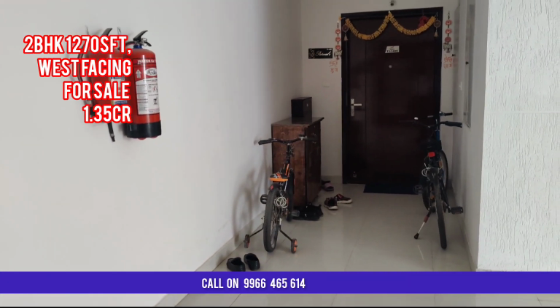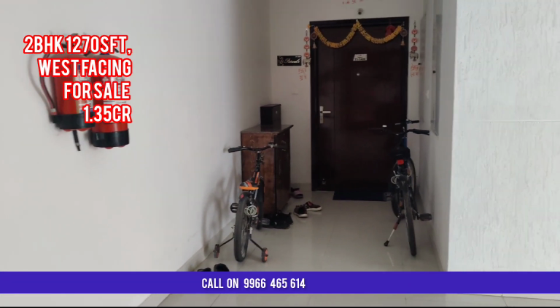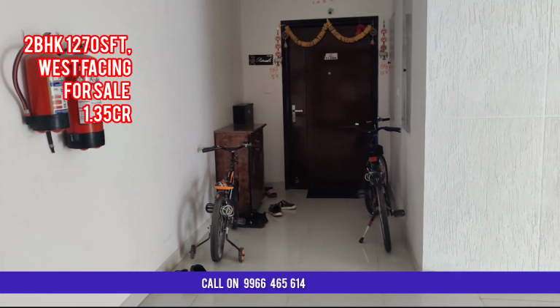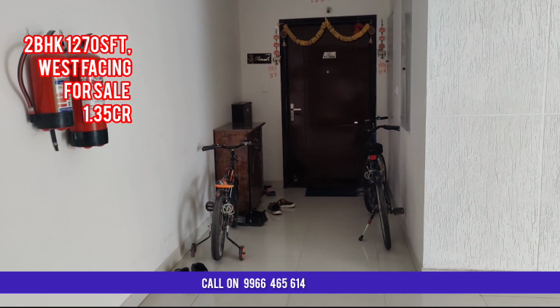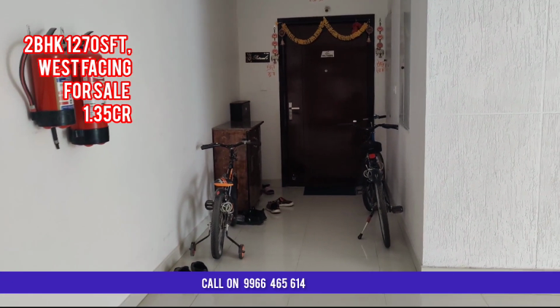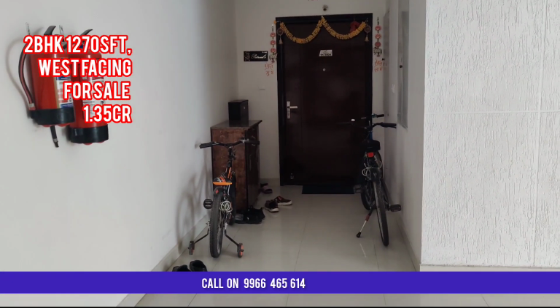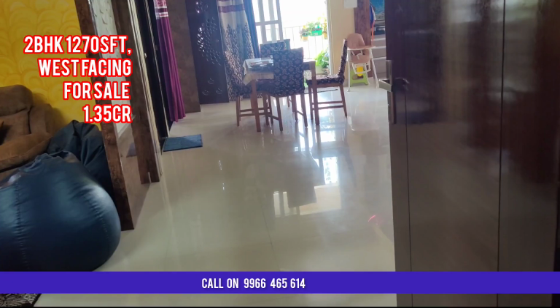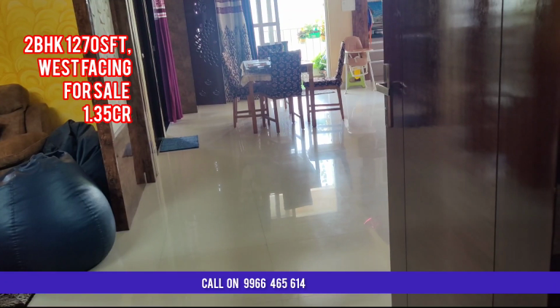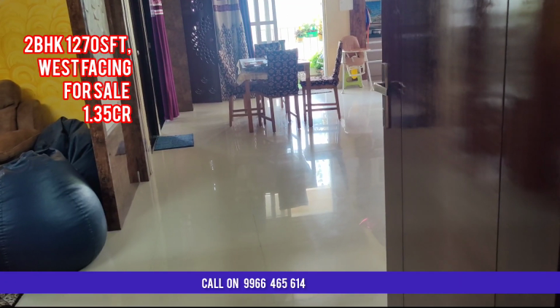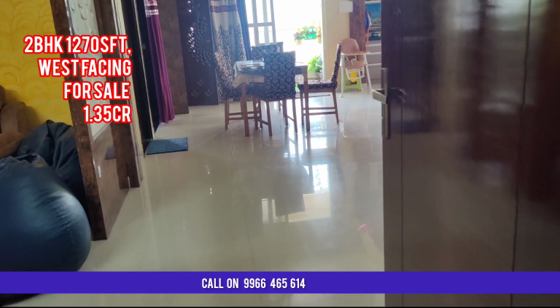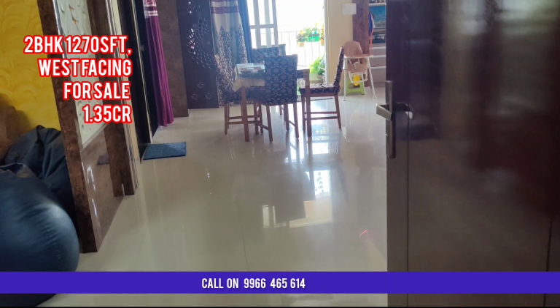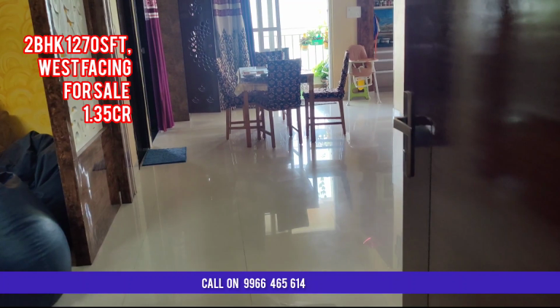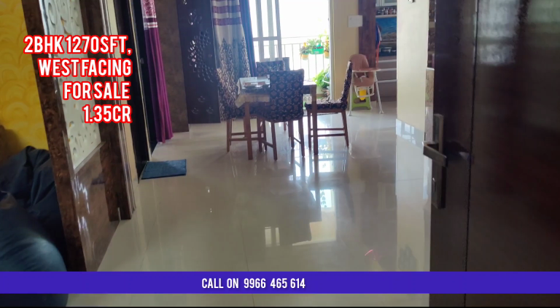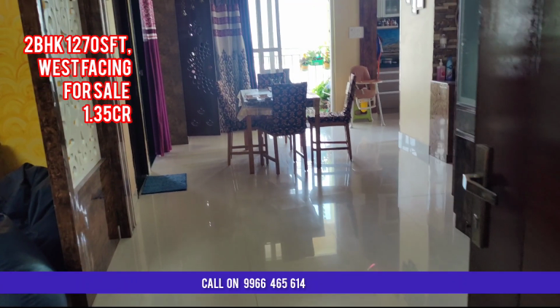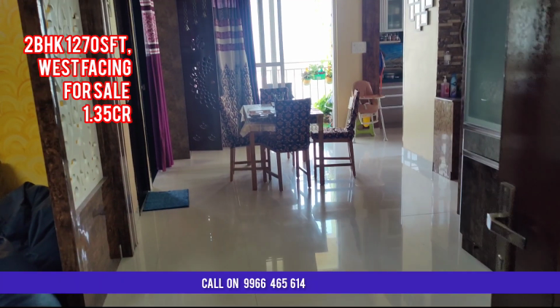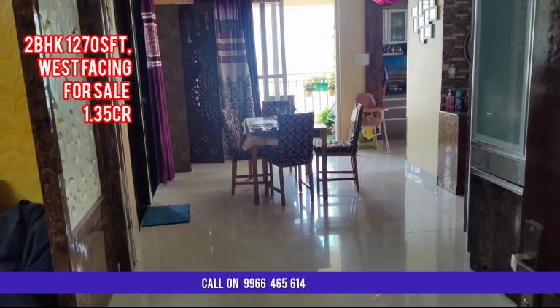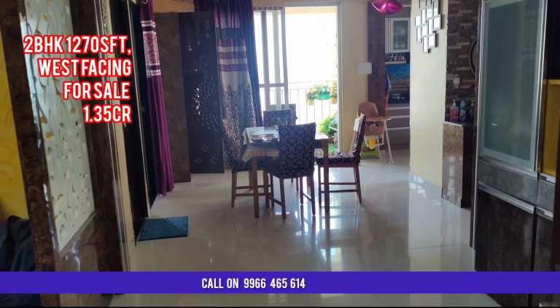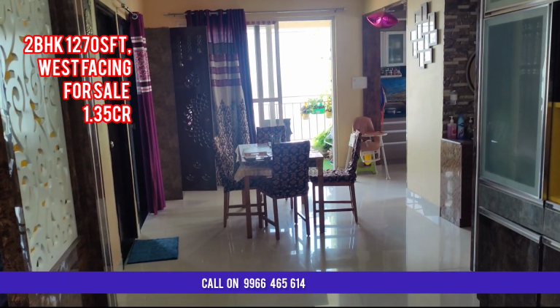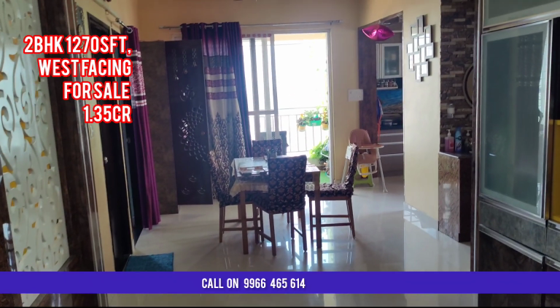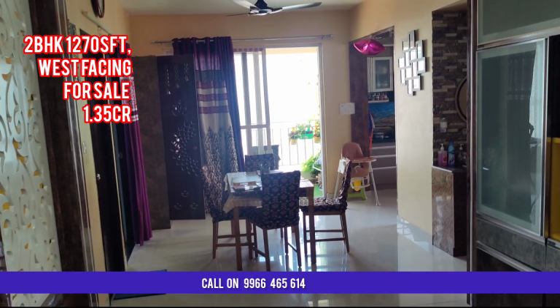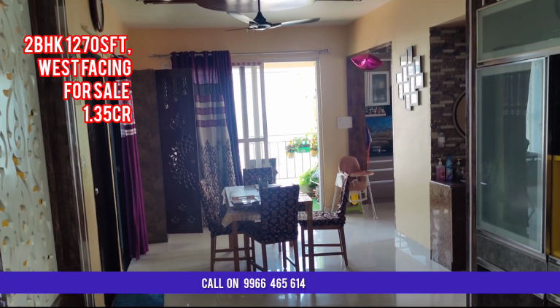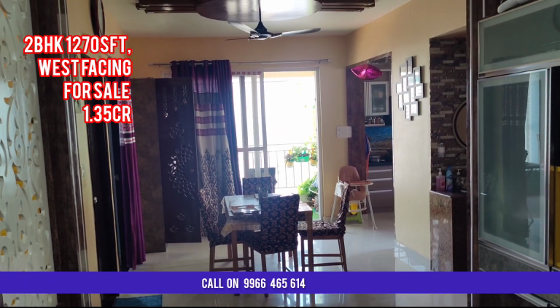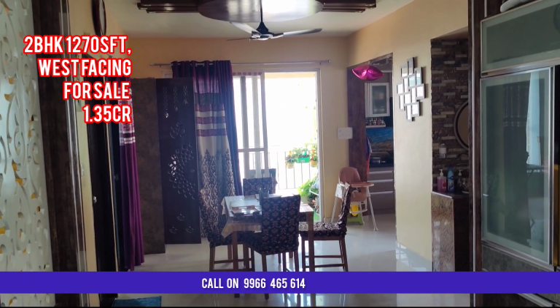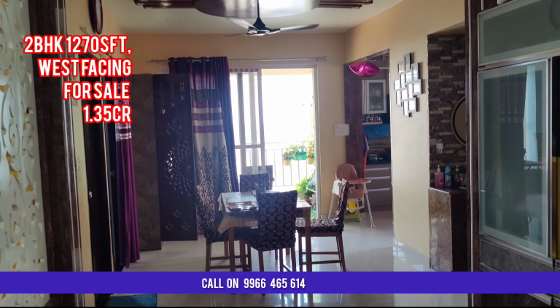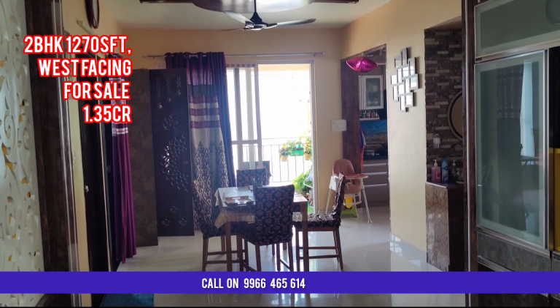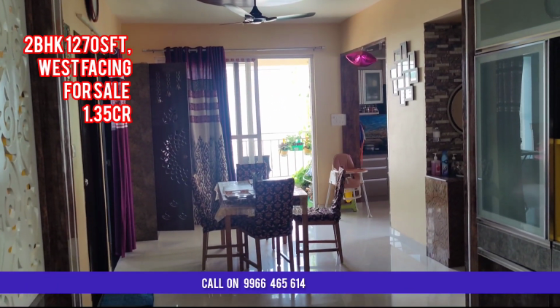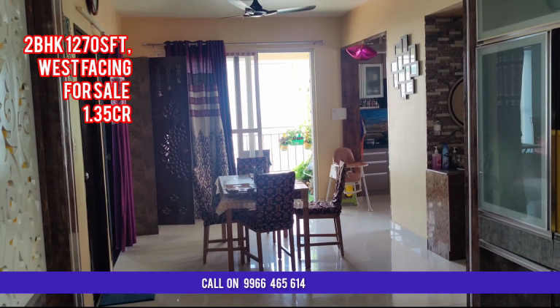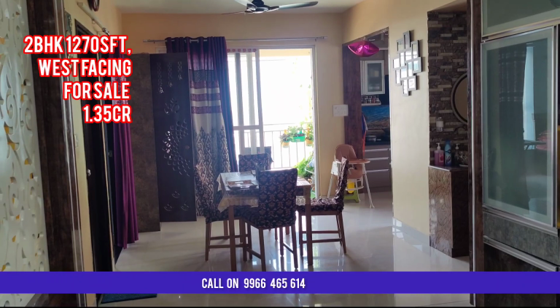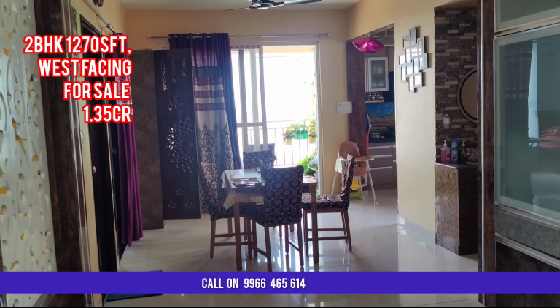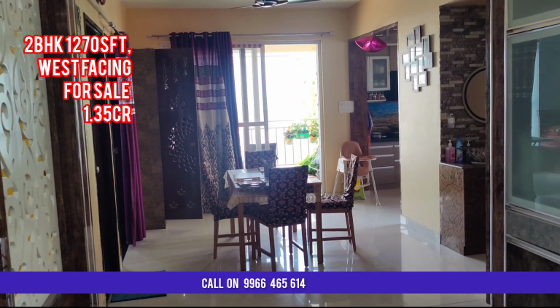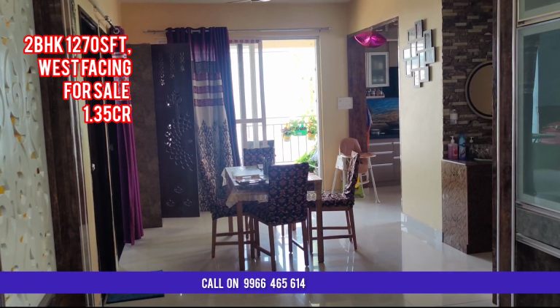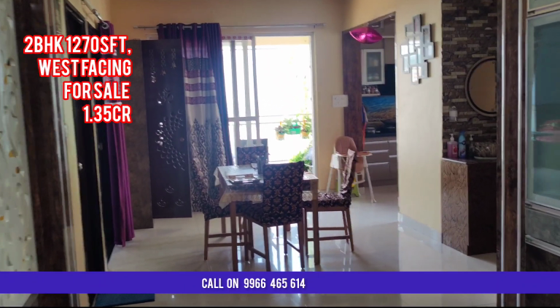The price of this apartment is 1.35 crore, which is a little bit negotiable. It is including interiors and two car parkings. This flat is for sale.